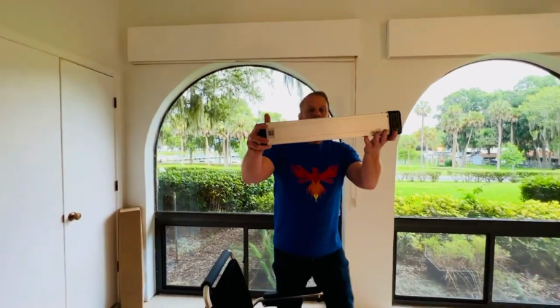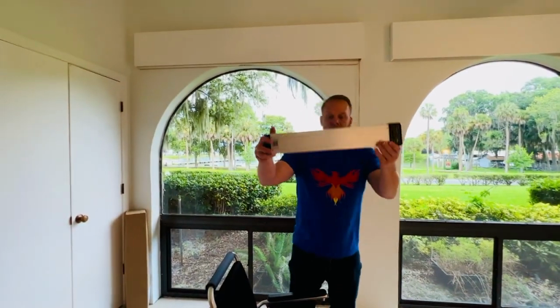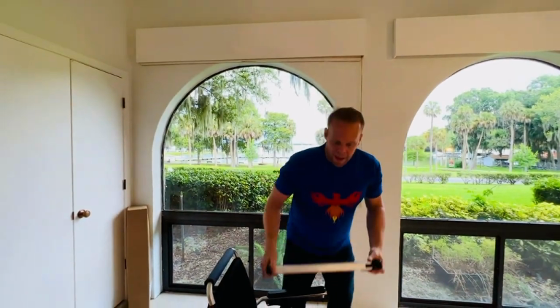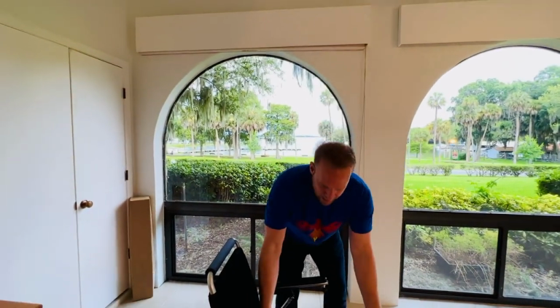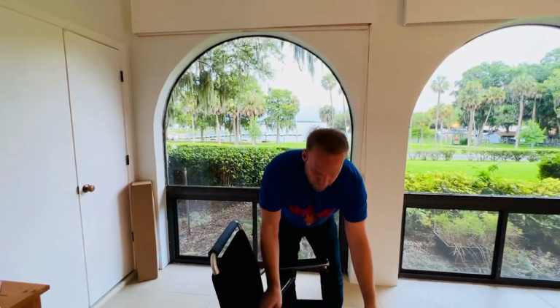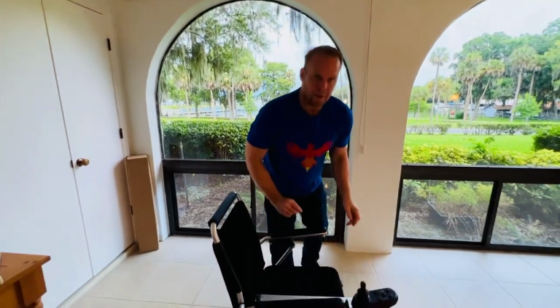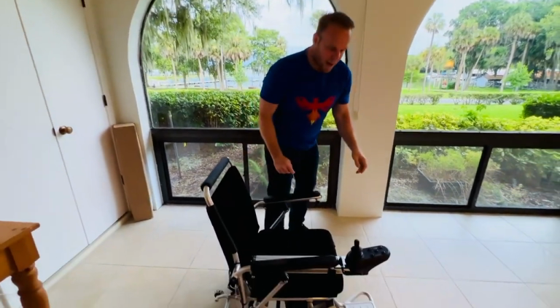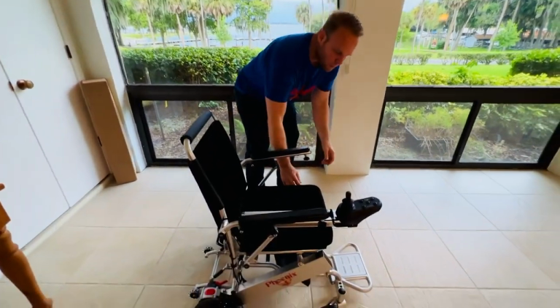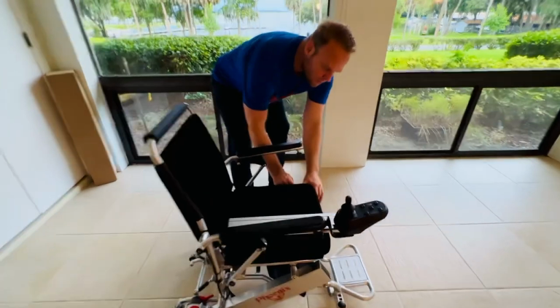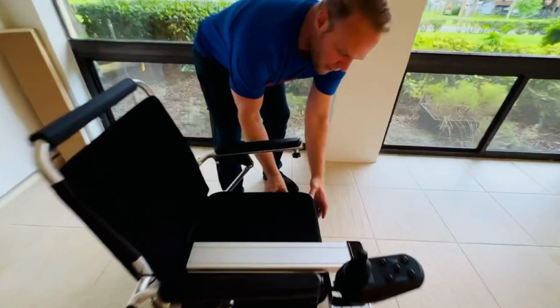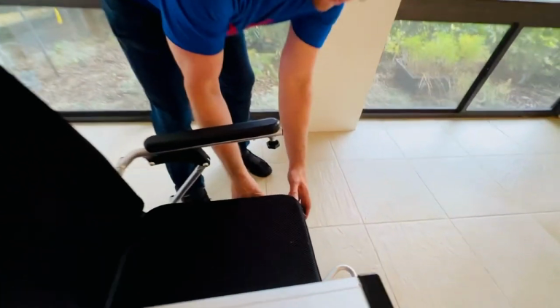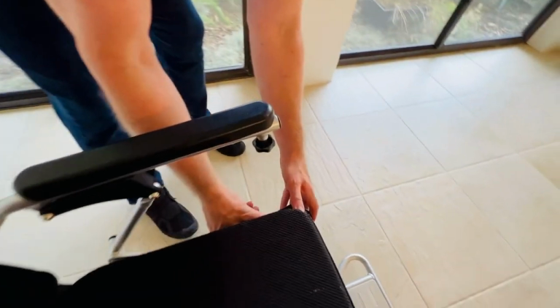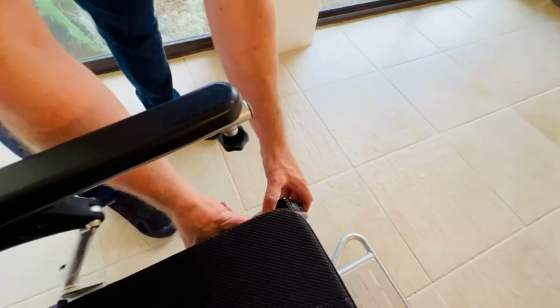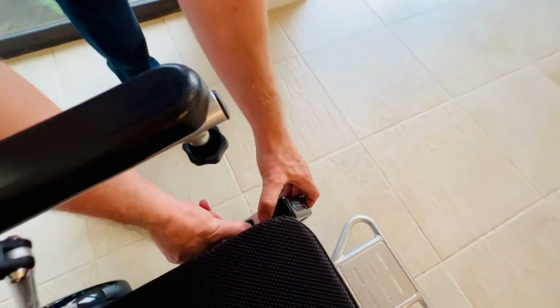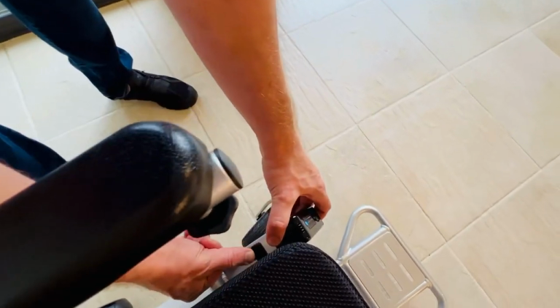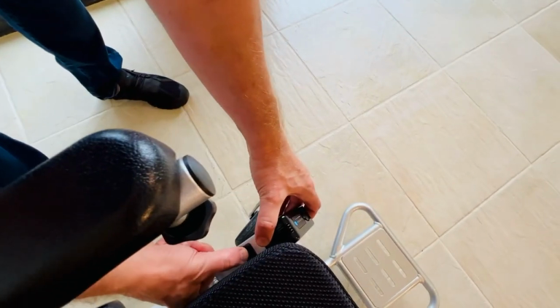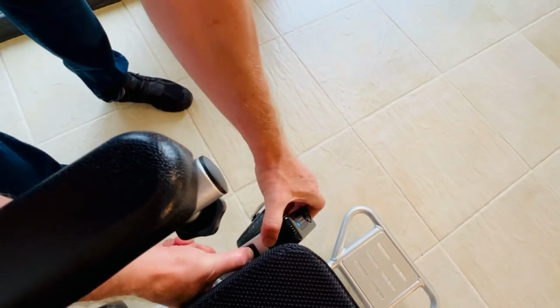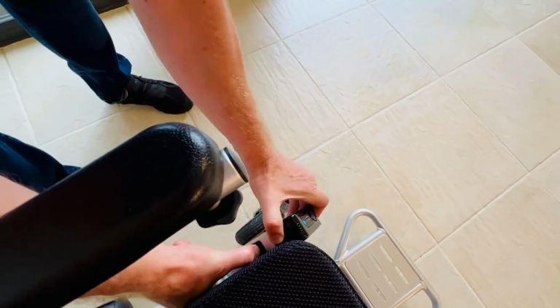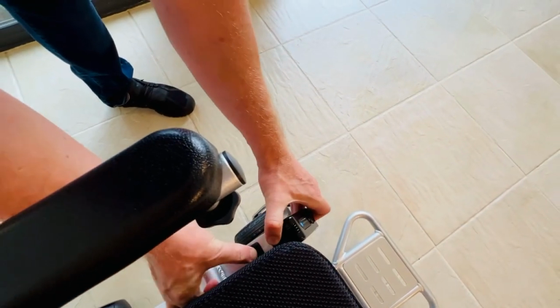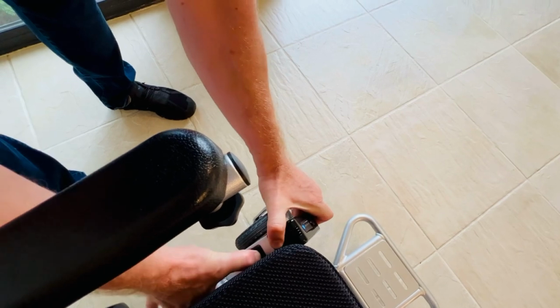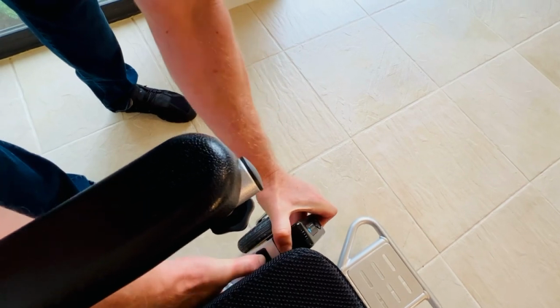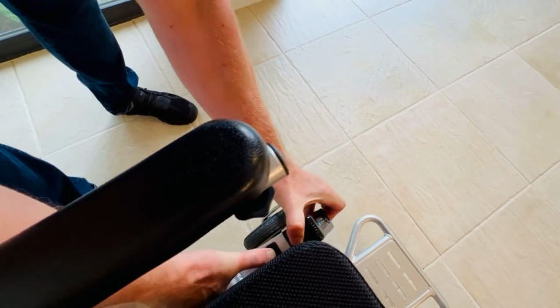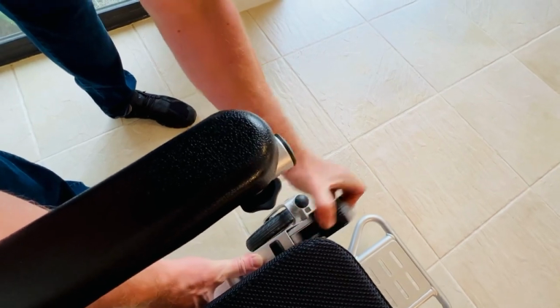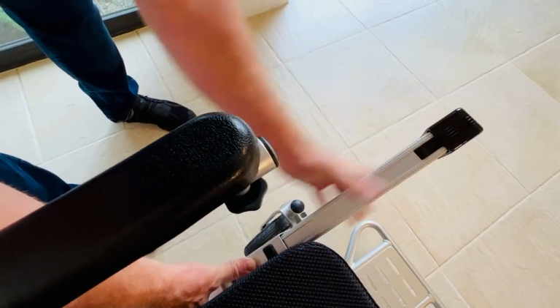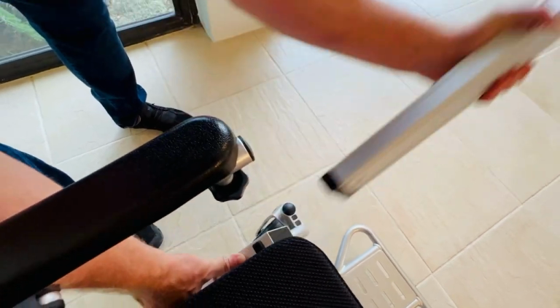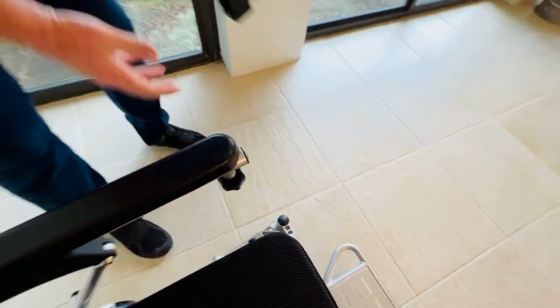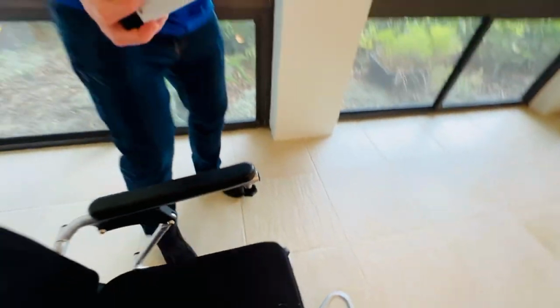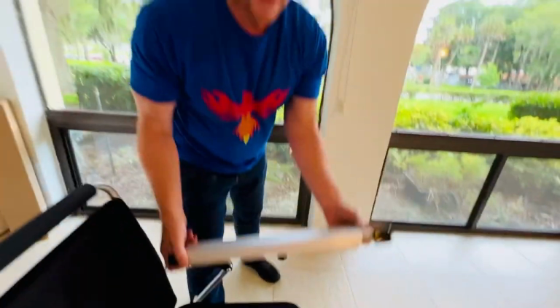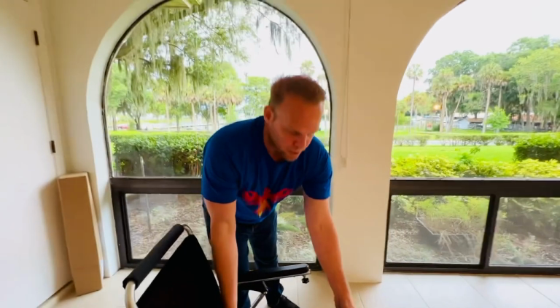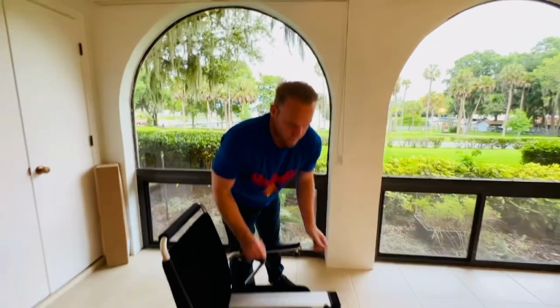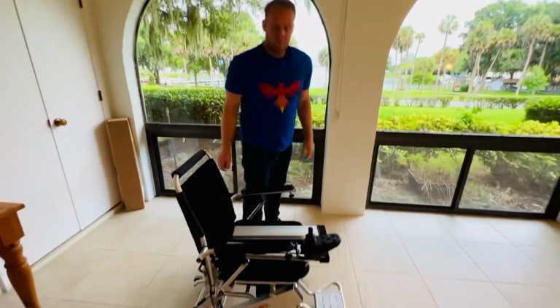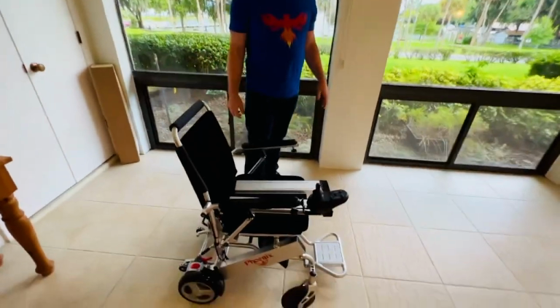These are FAA compliant non-spillable lithium ion batteries. And there is the button on the other side. I can just press the button and slide the other battery out. Very simple.